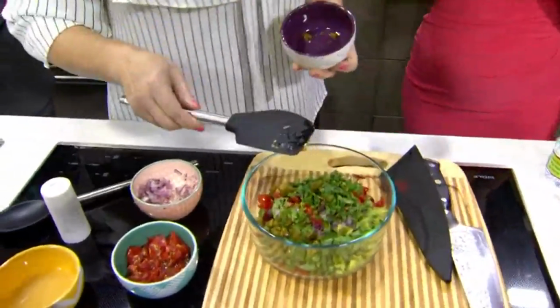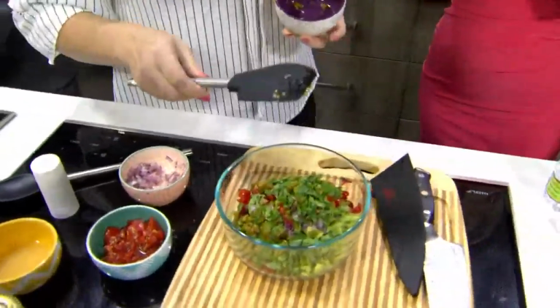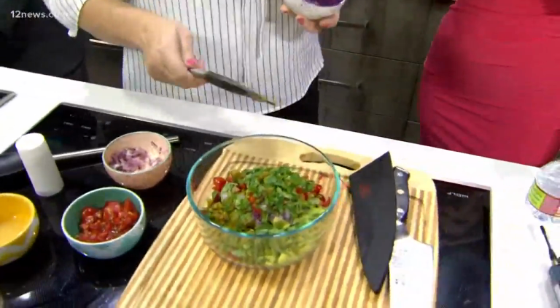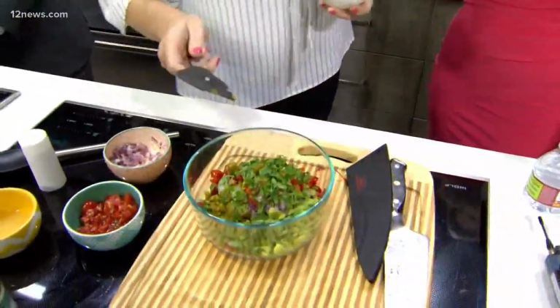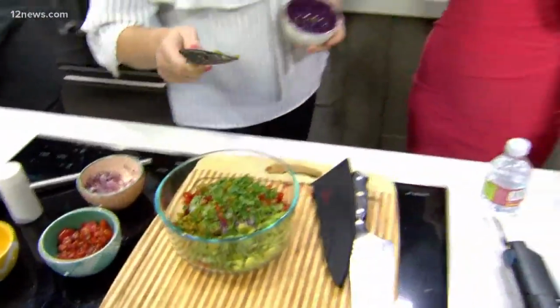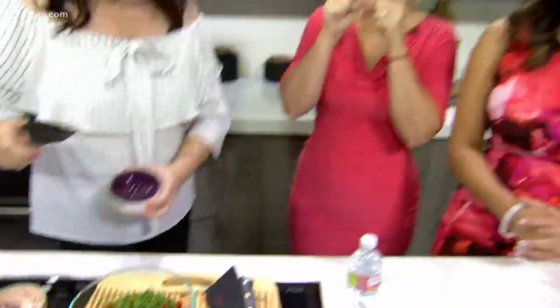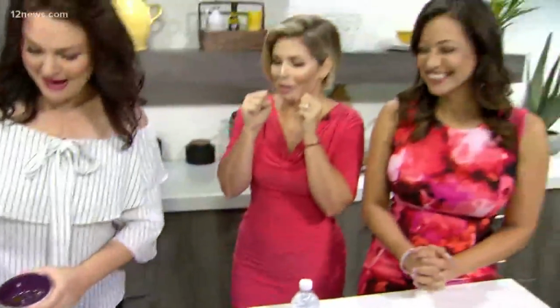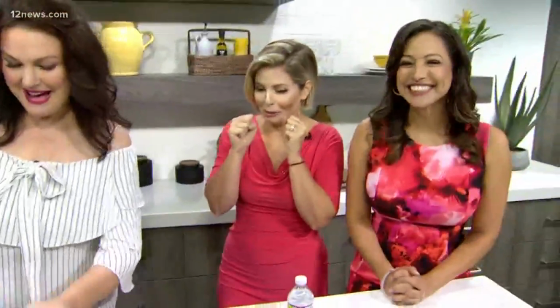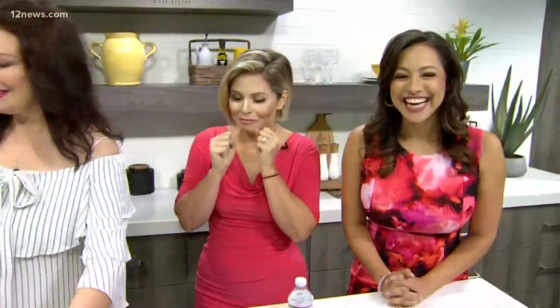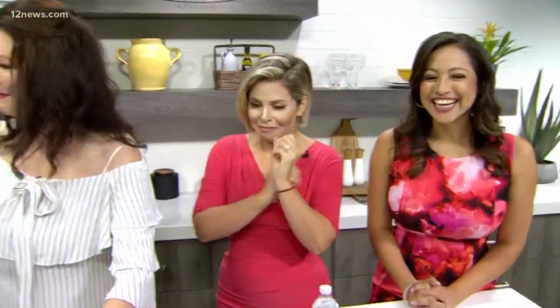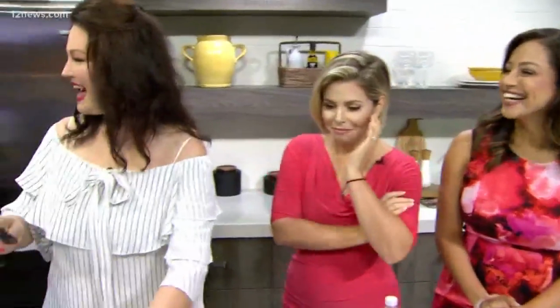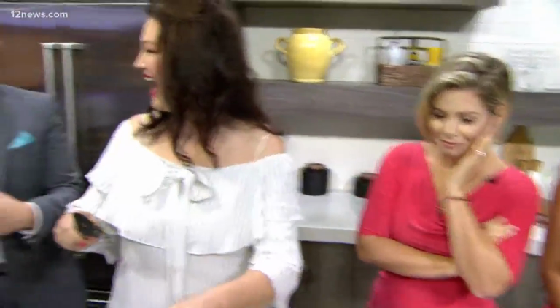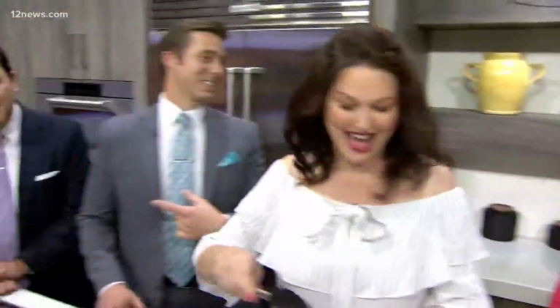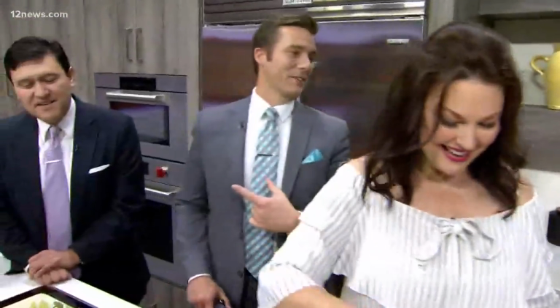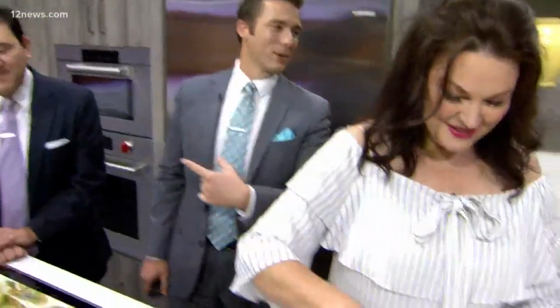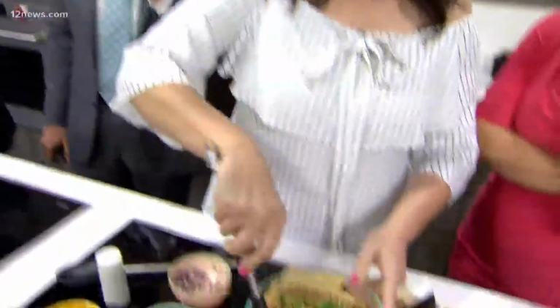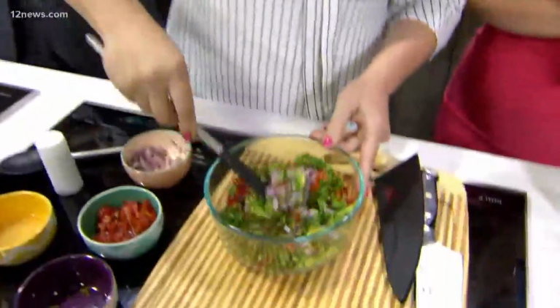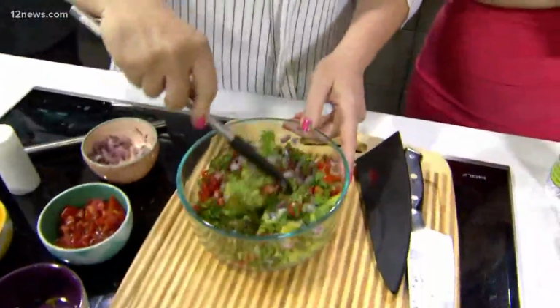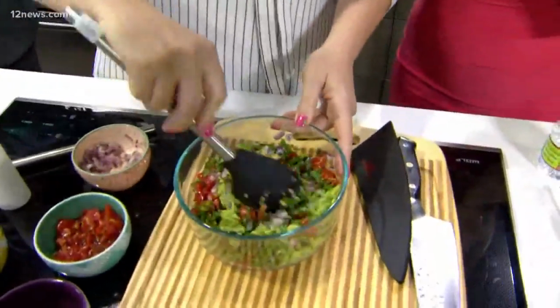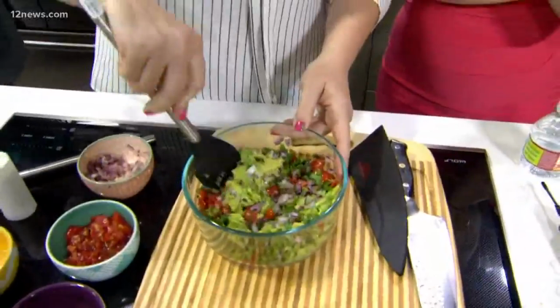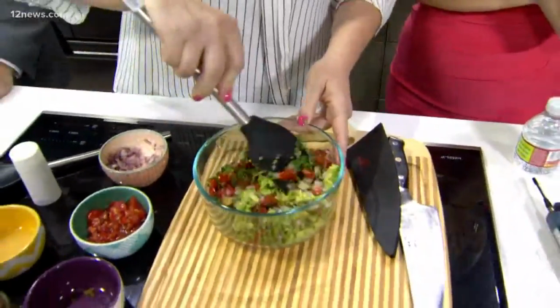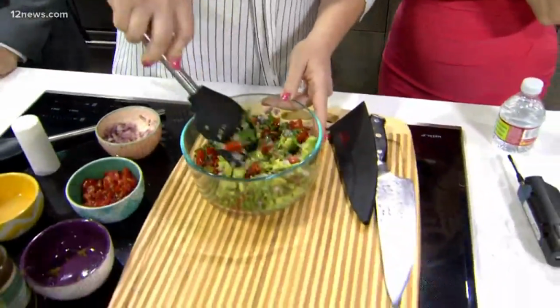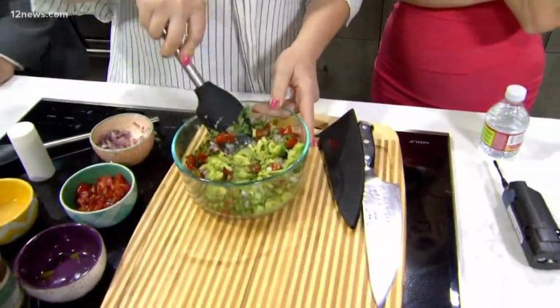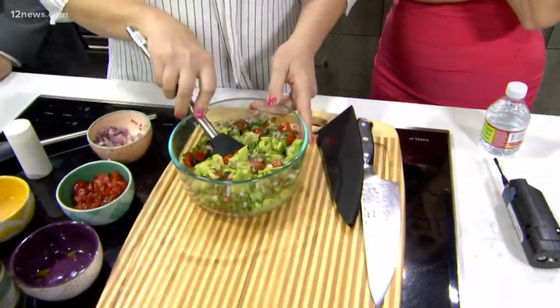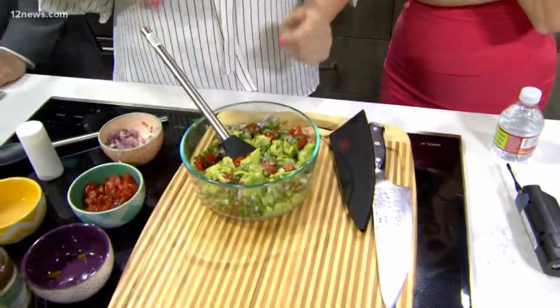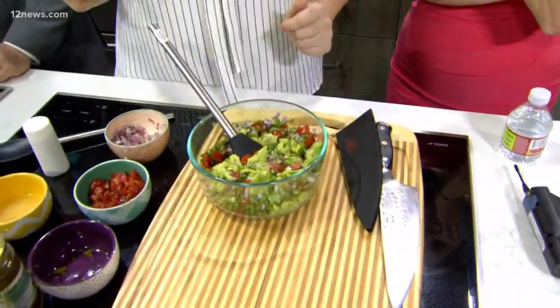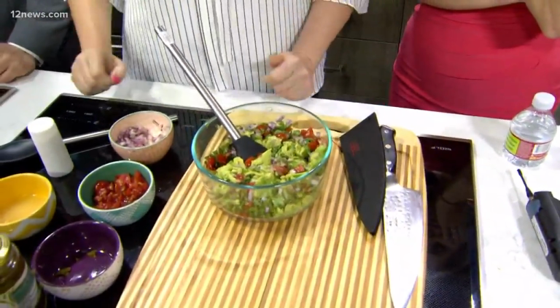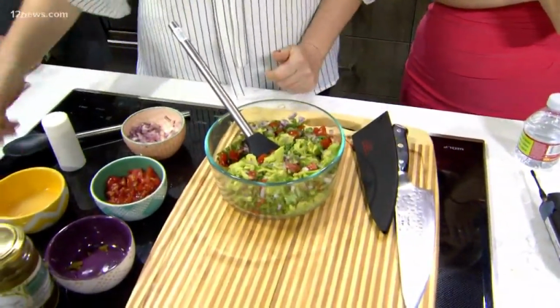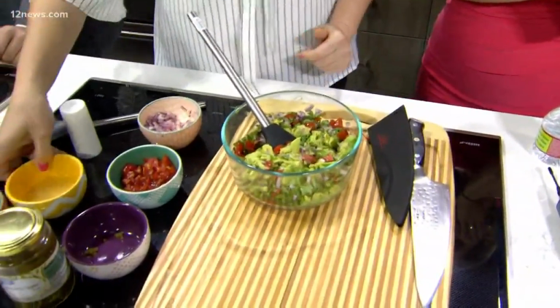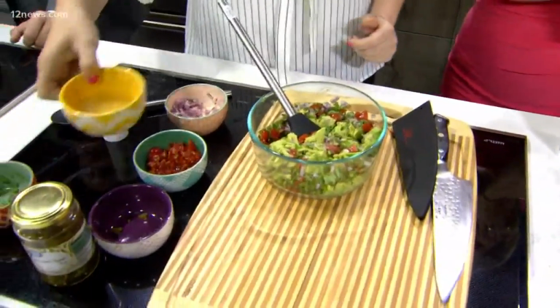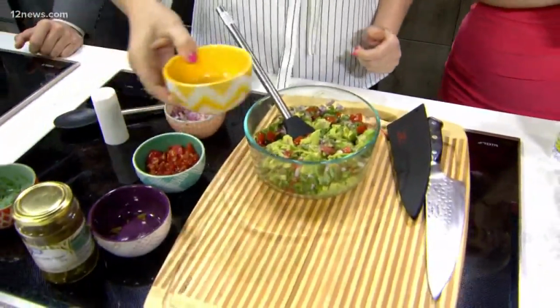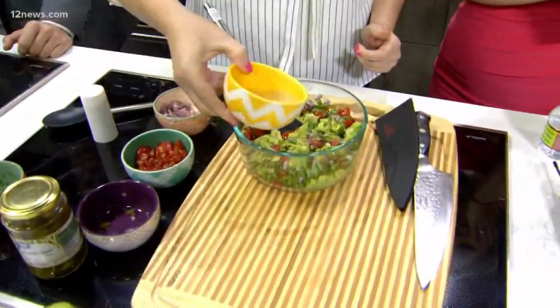My mouth is watering so much I can barely listen. I'm not going to argue with mama — I always do what mama says. So we're just going to mix this up and then we also want to add some lime juice.